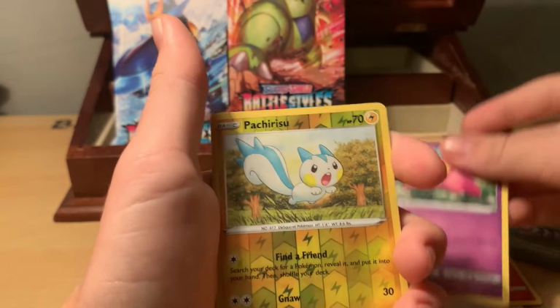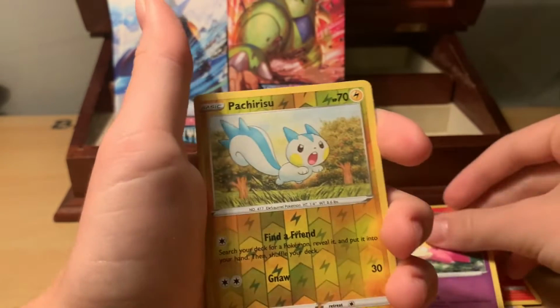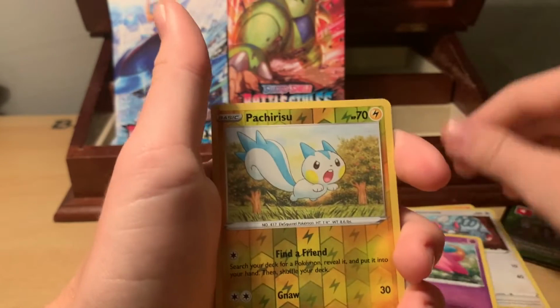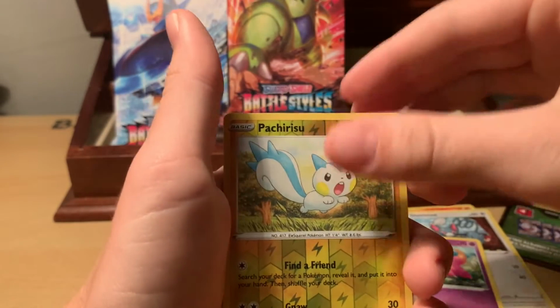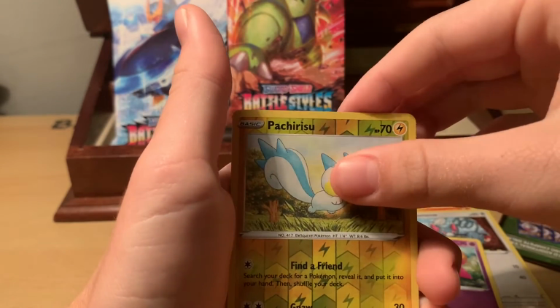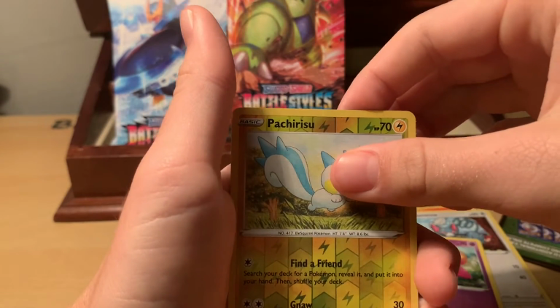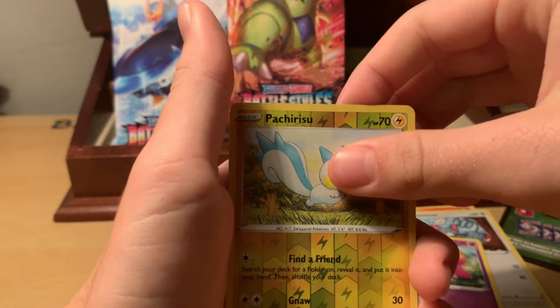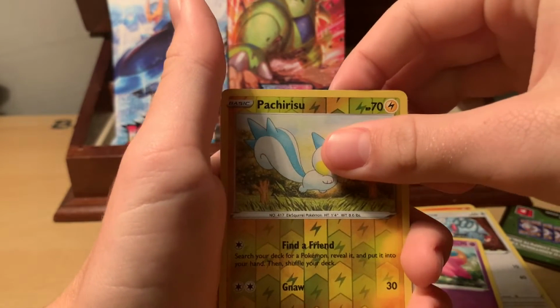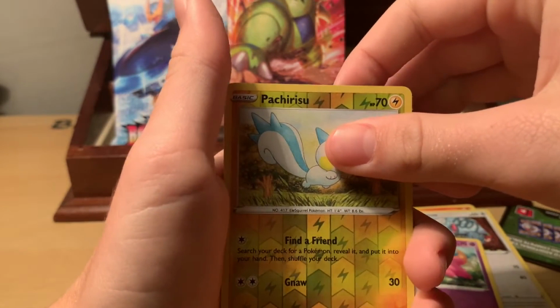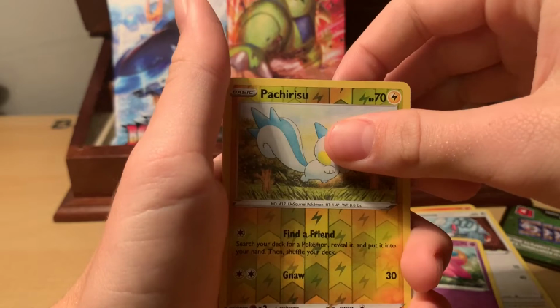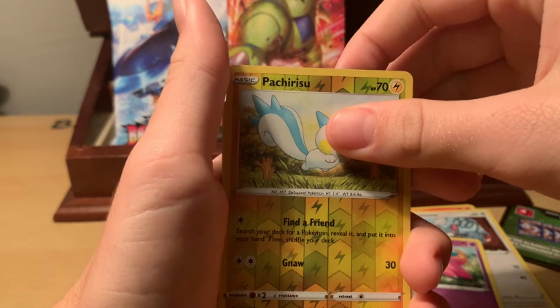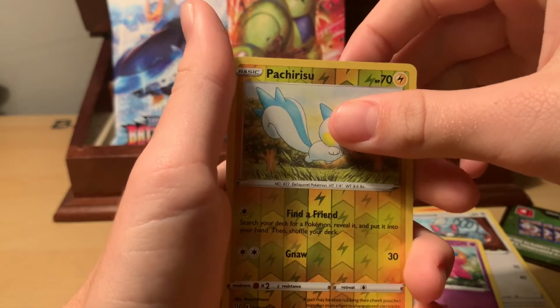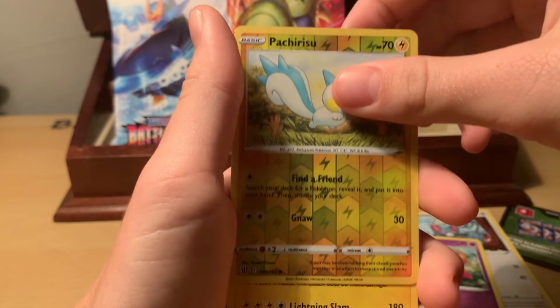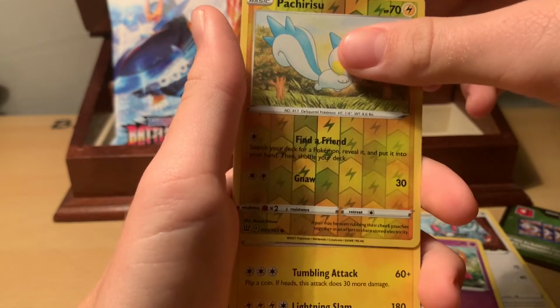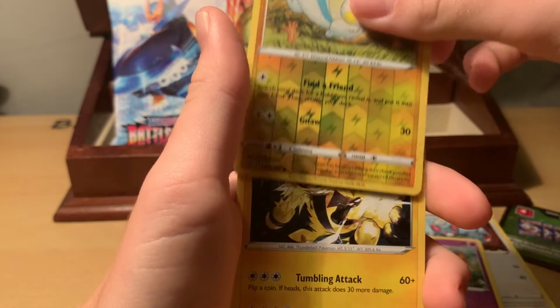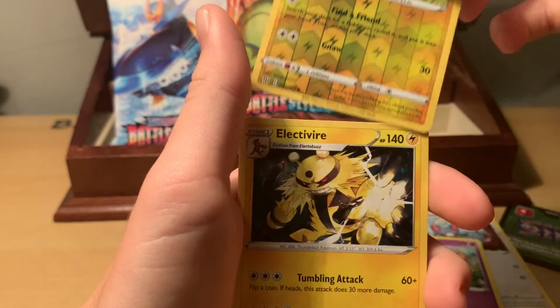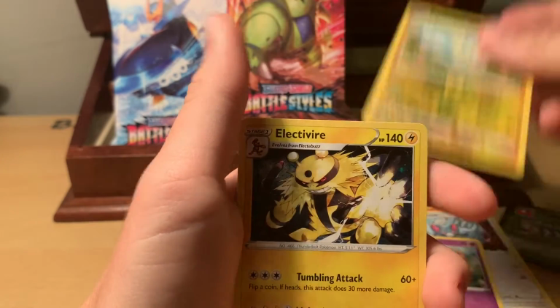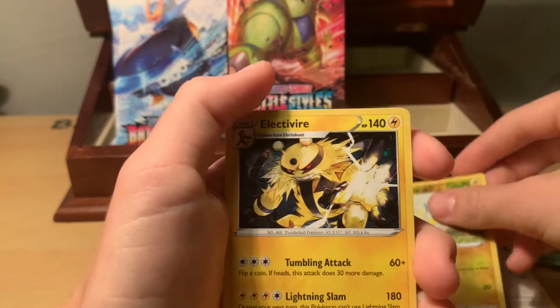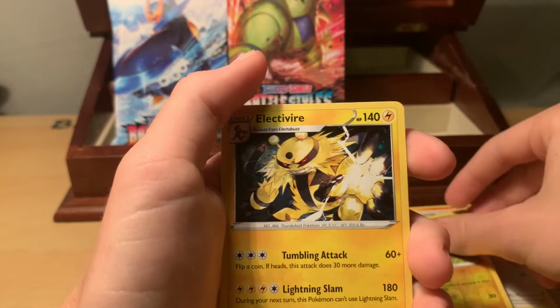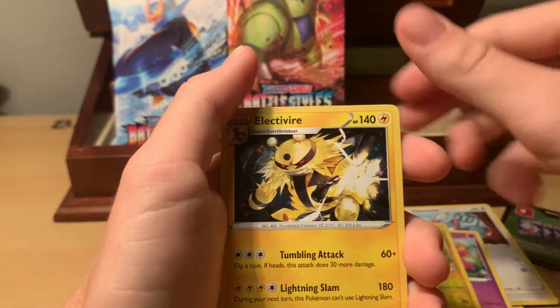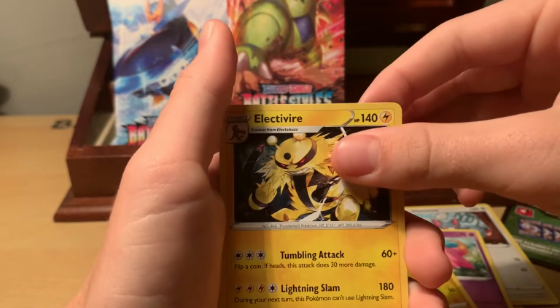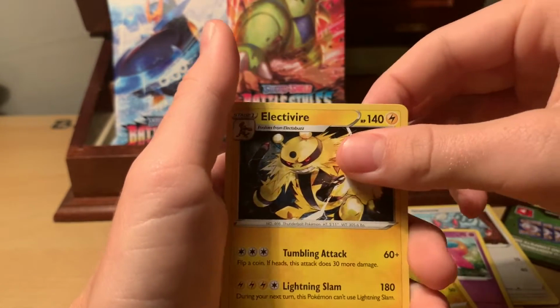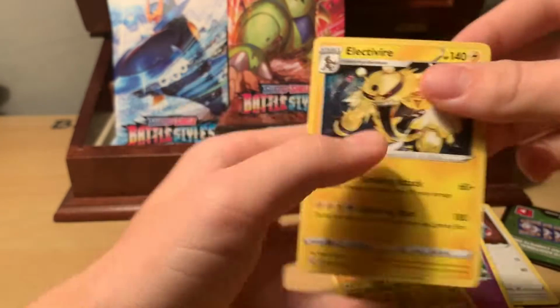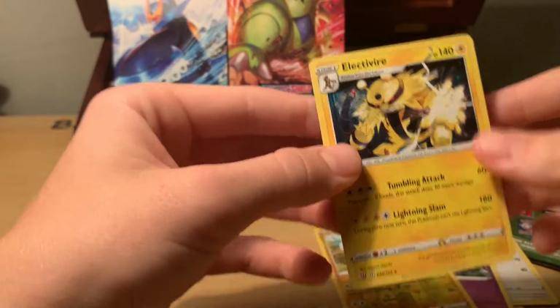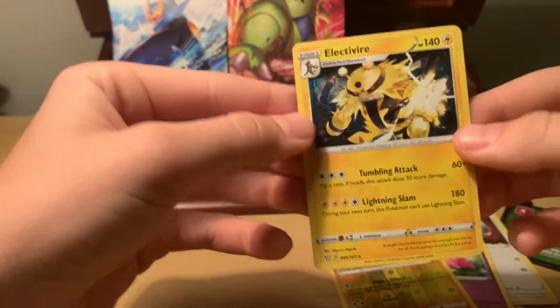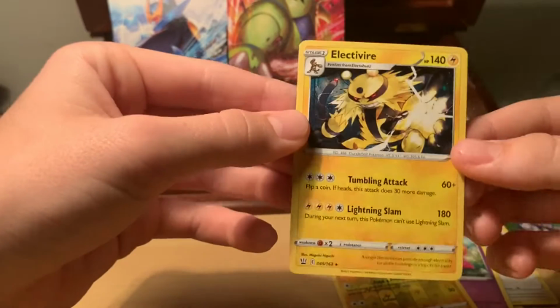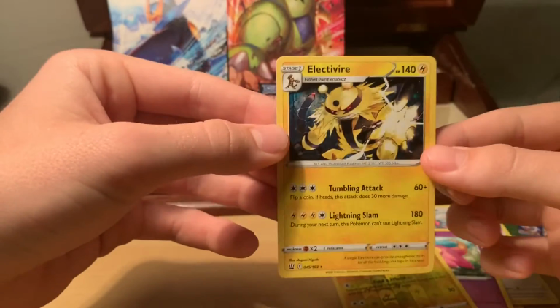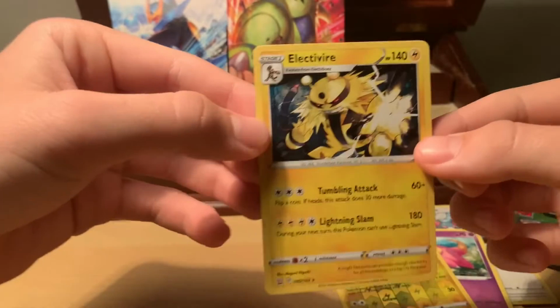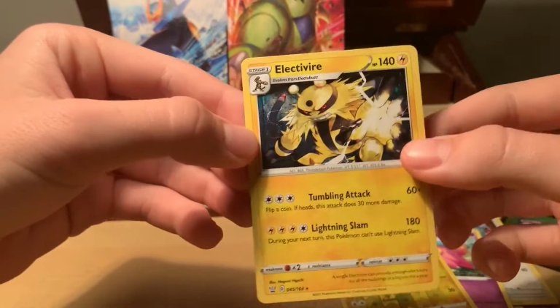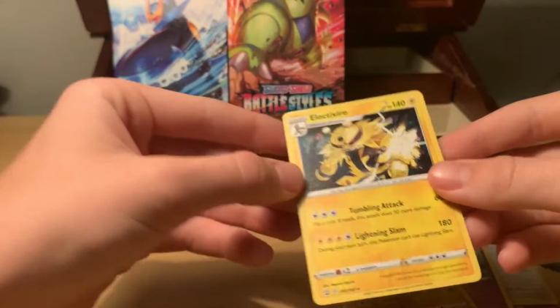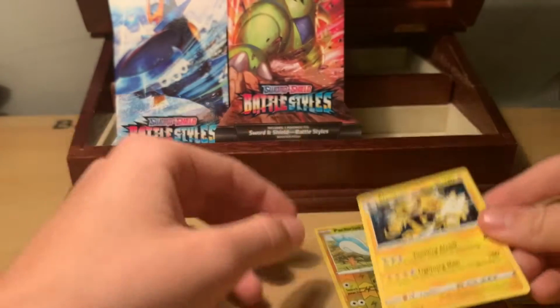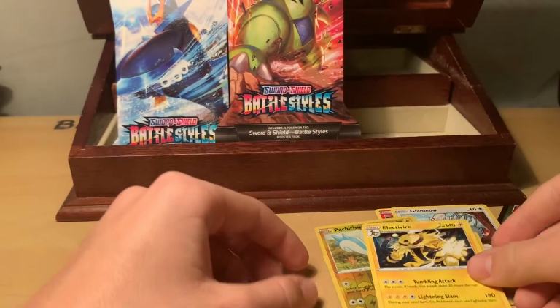We got a Passimian, and this is the last one right here — we got an Electivire with Lightning Slam, so that's pretty good. Let's go ahead and get into the next pack.